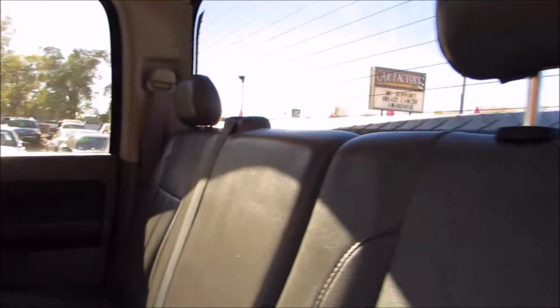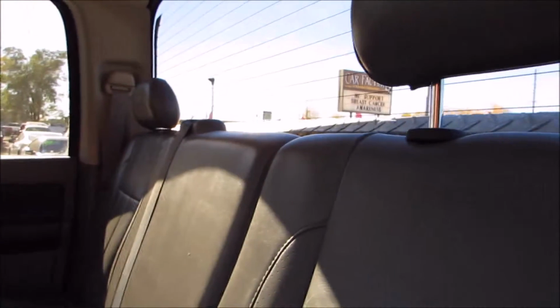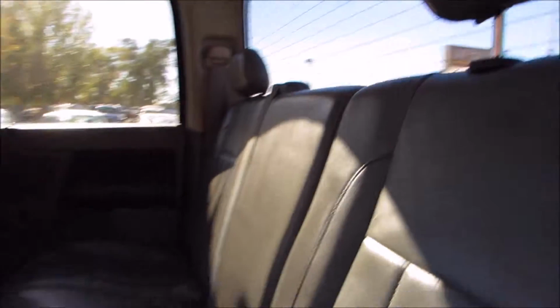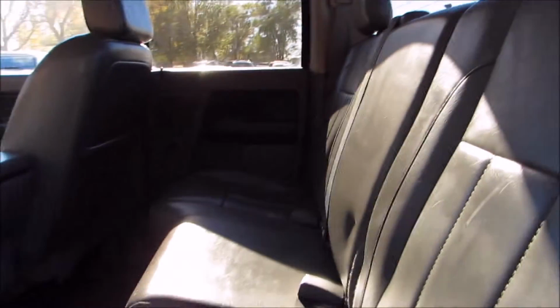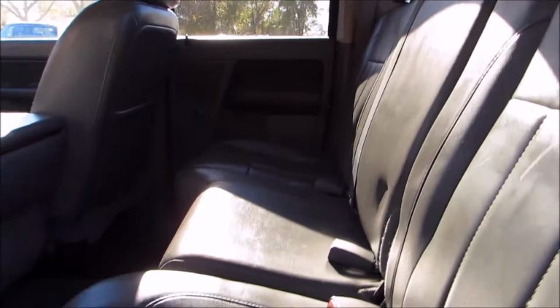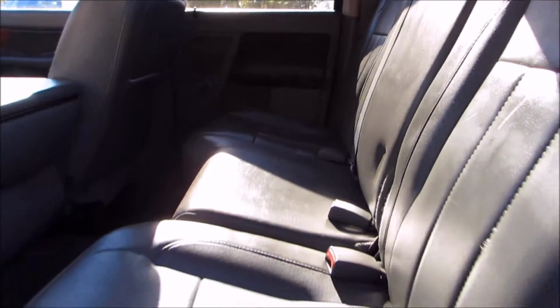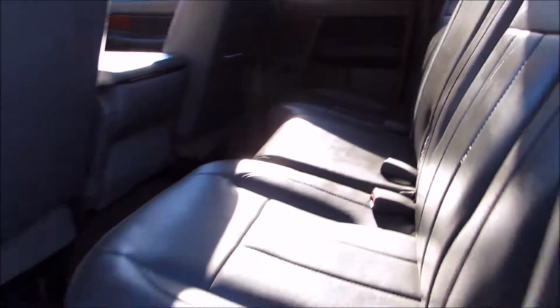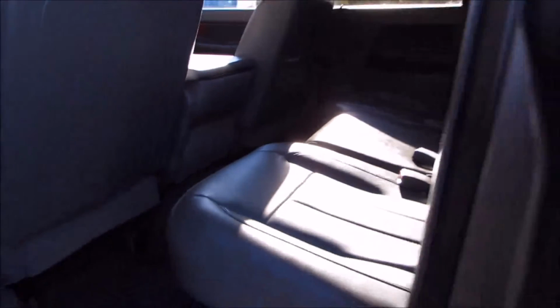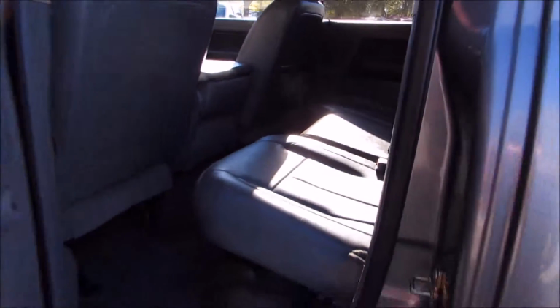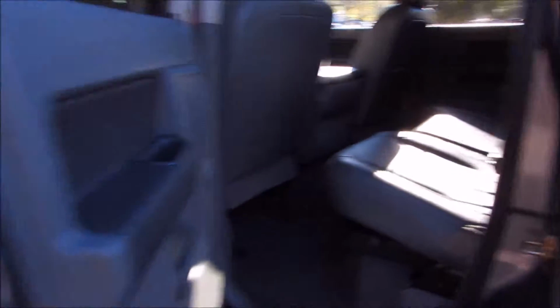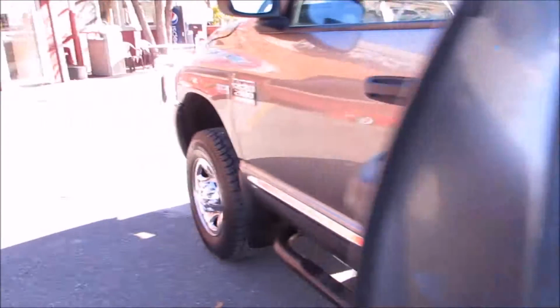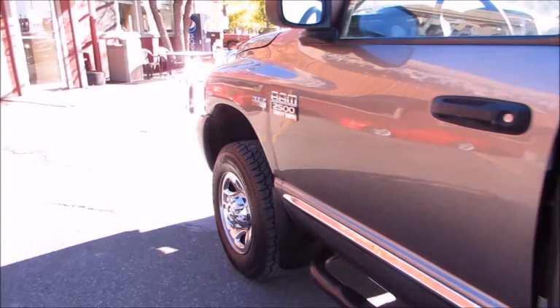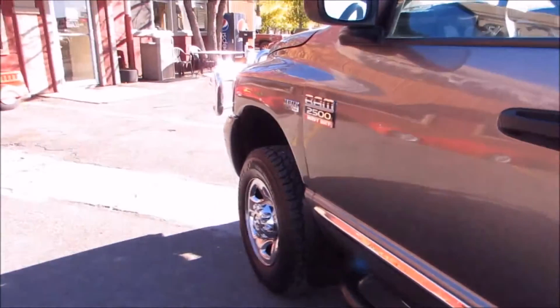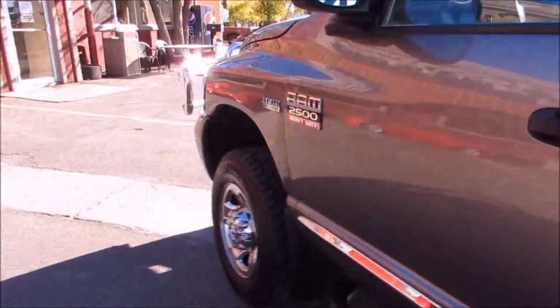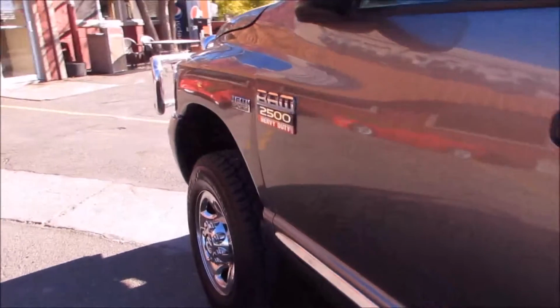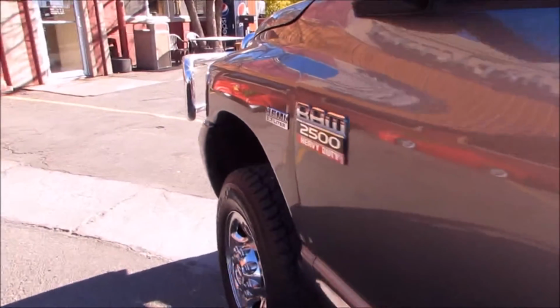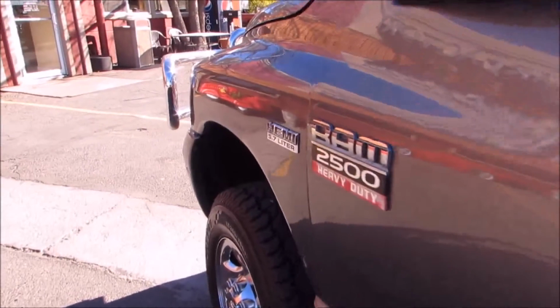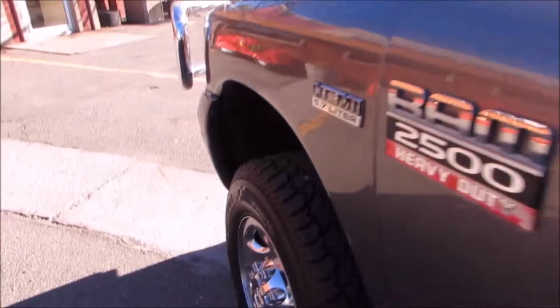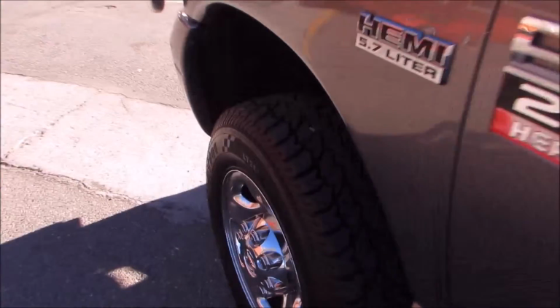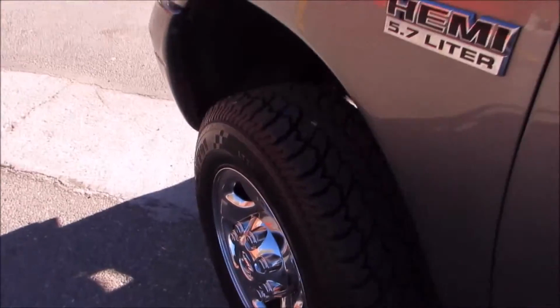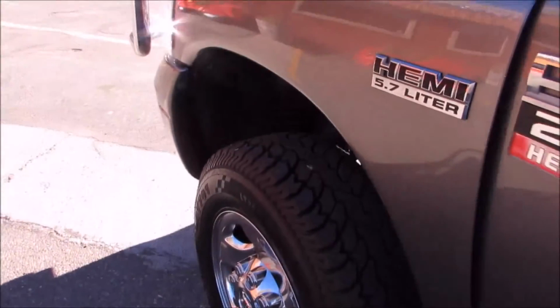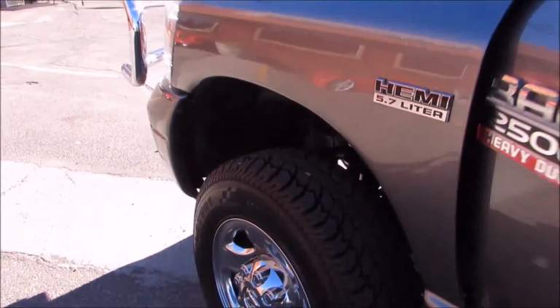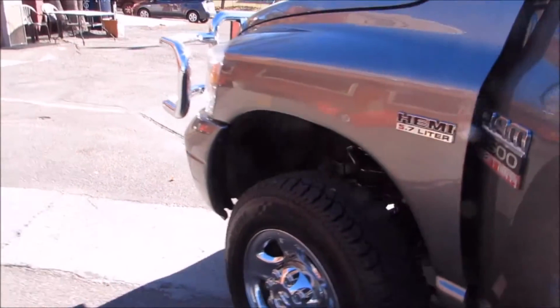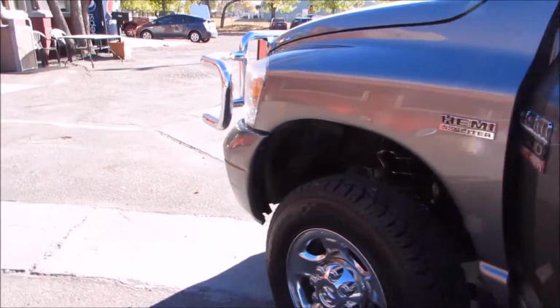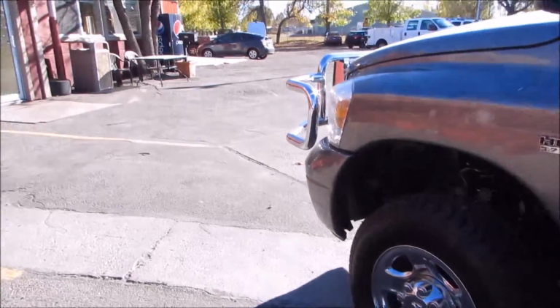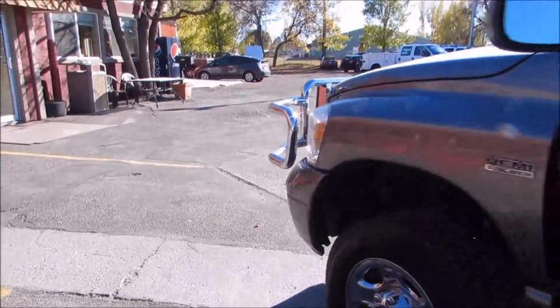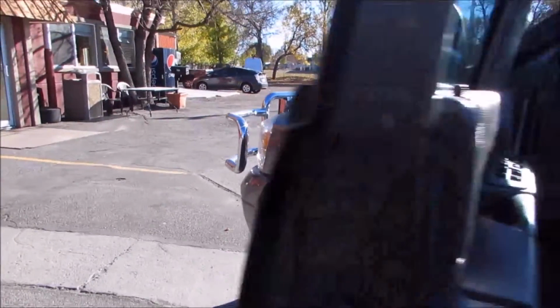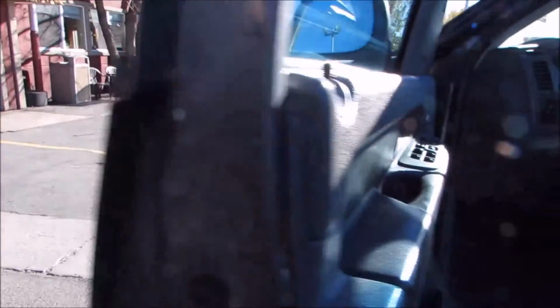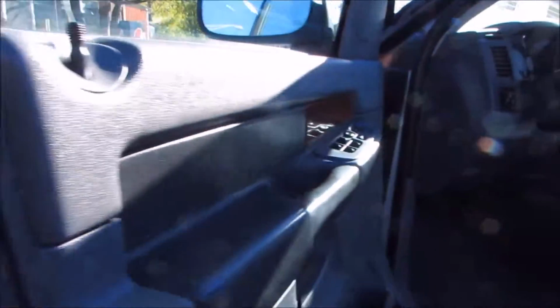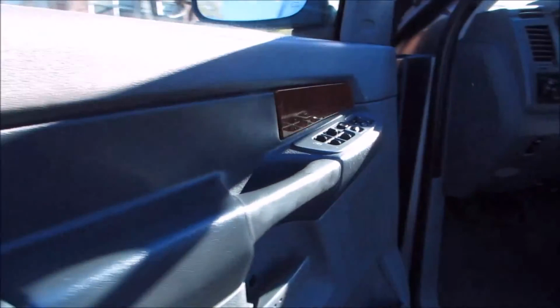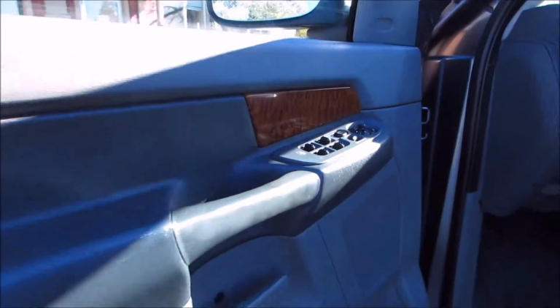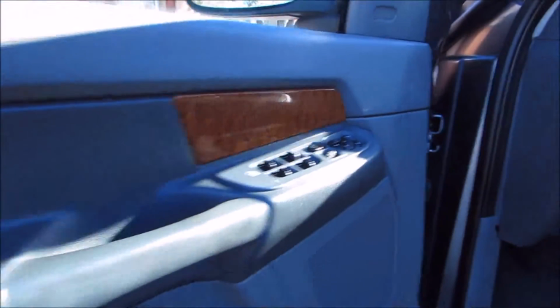If you have any questions or would like to schedule a test drive on this truck, please call 406-896-9833 or come to the Car Factory at 4562 State Avenue in Billings, Montana.